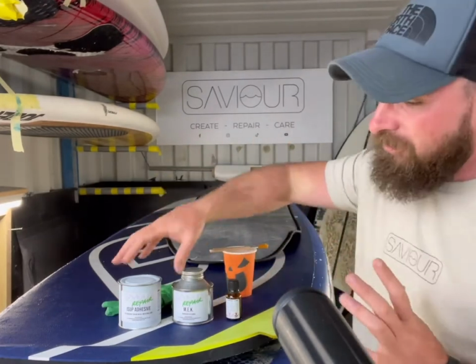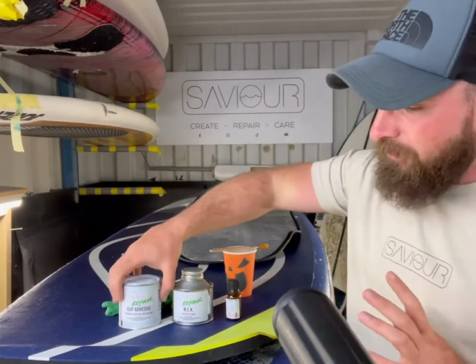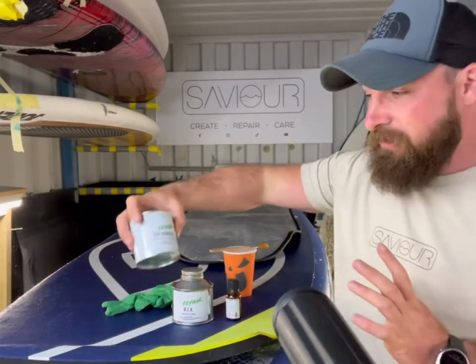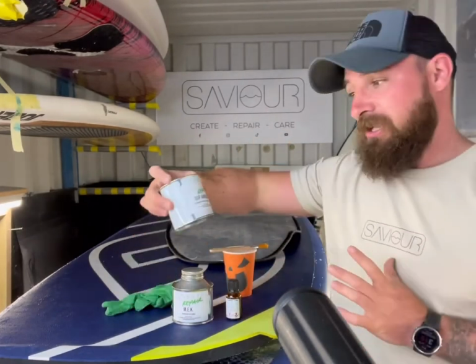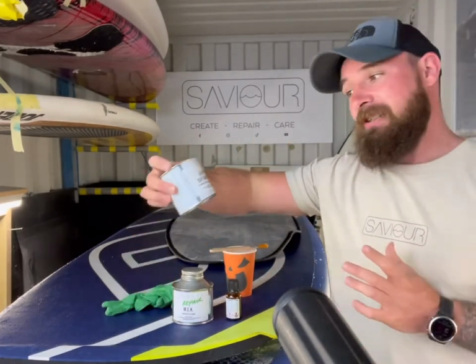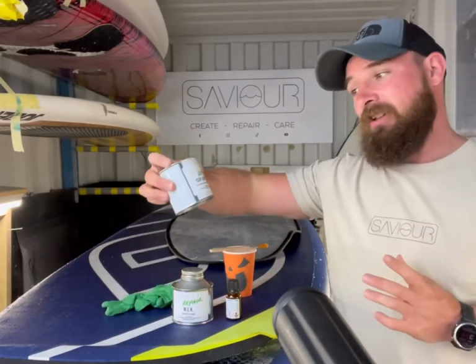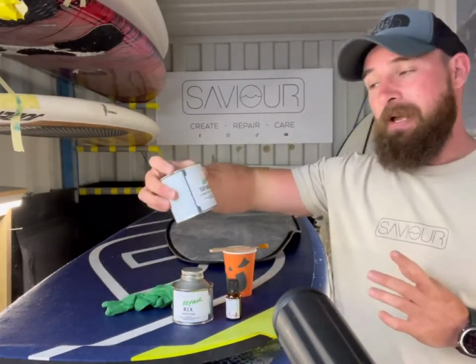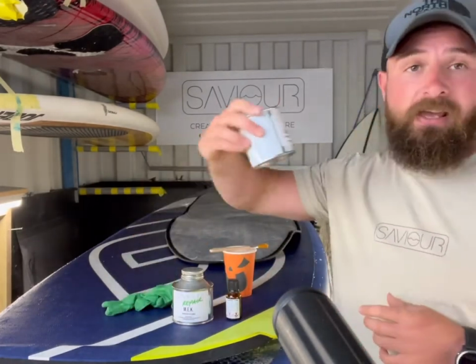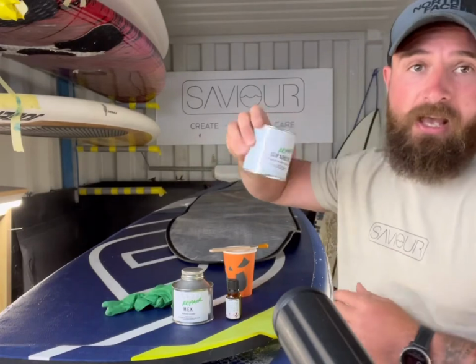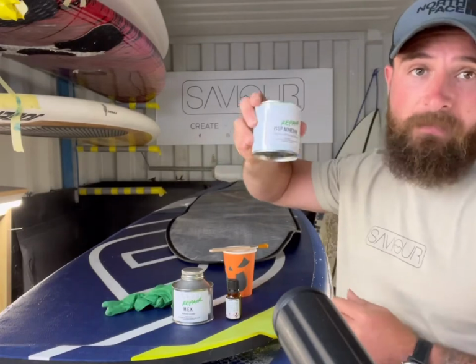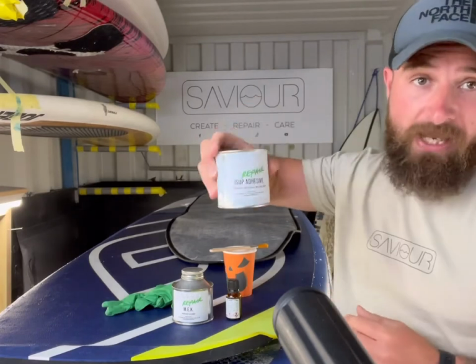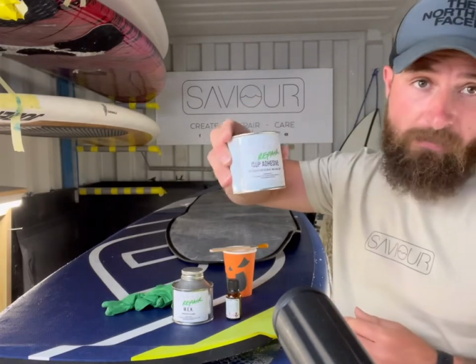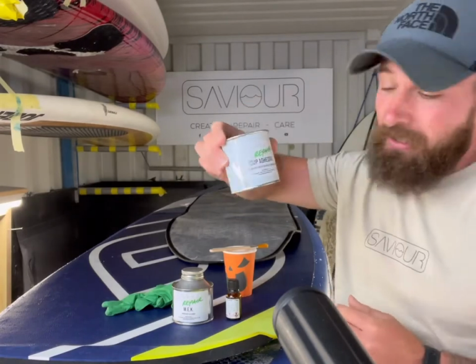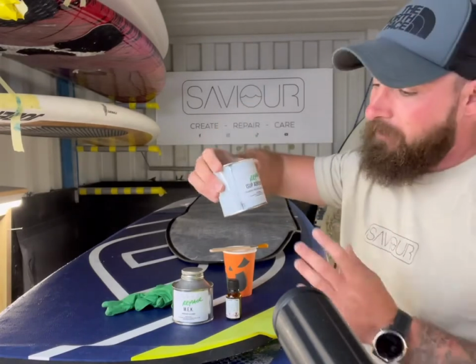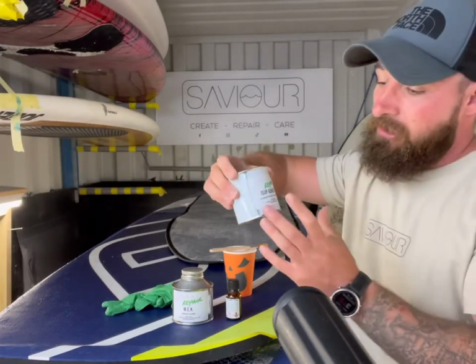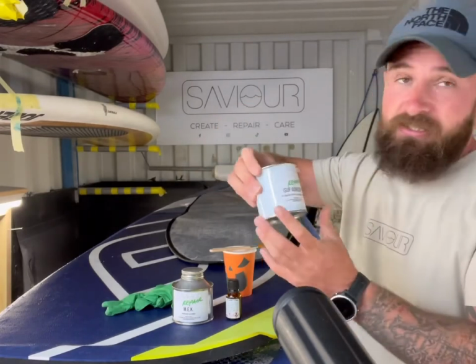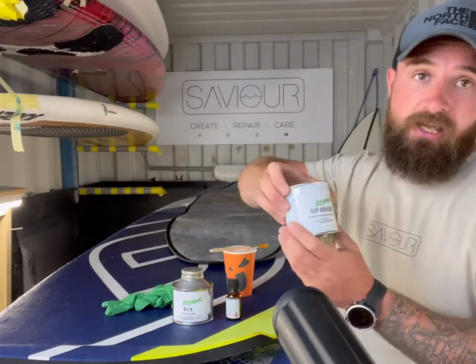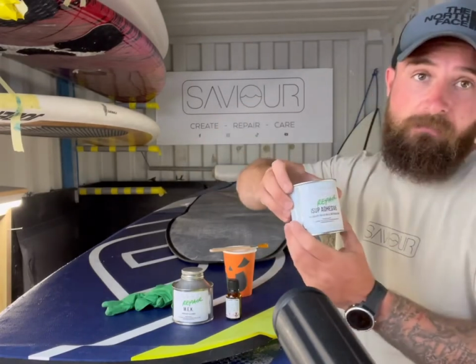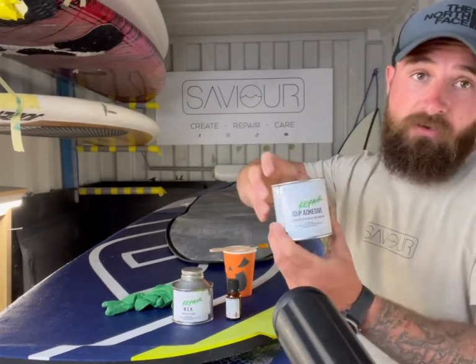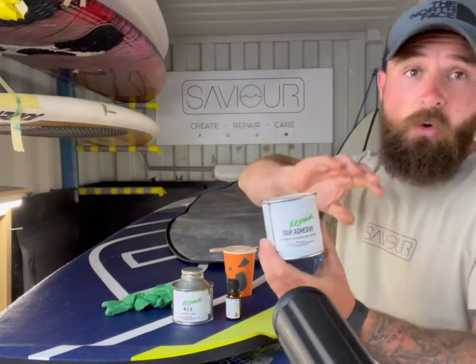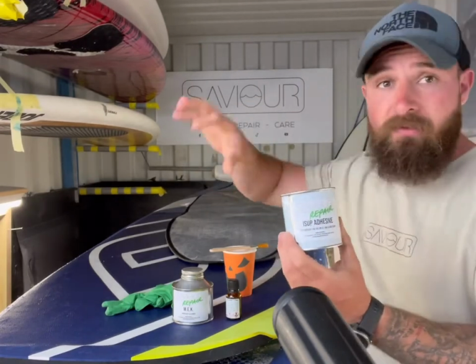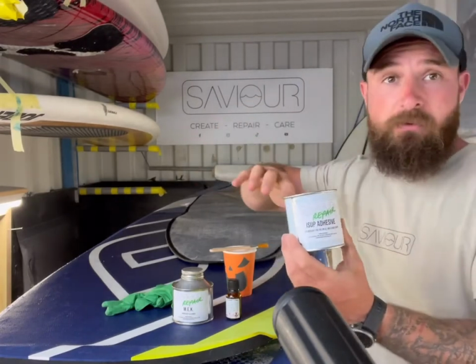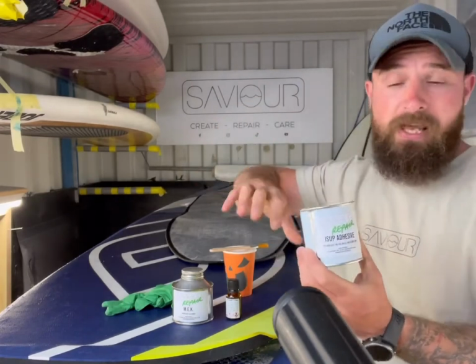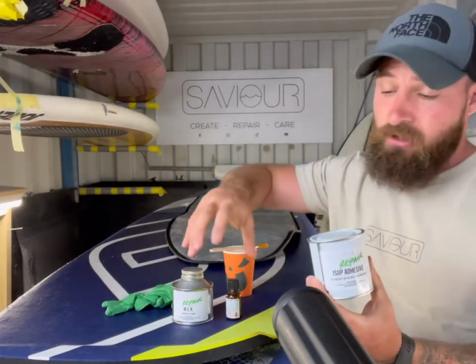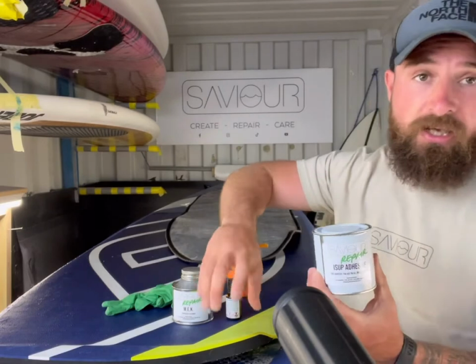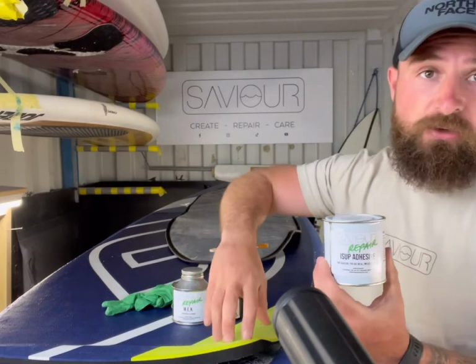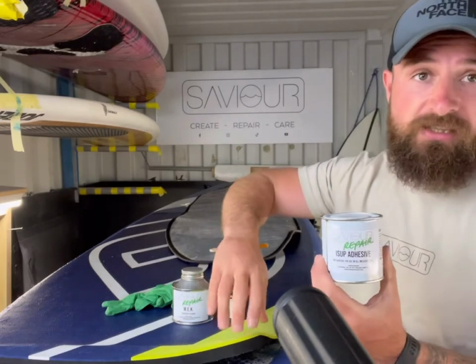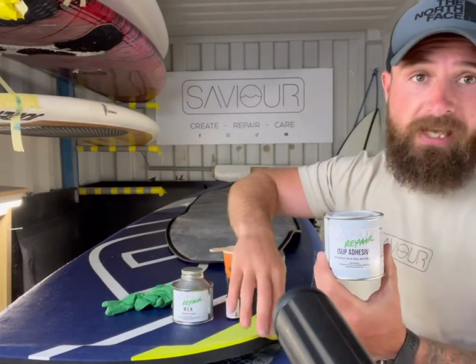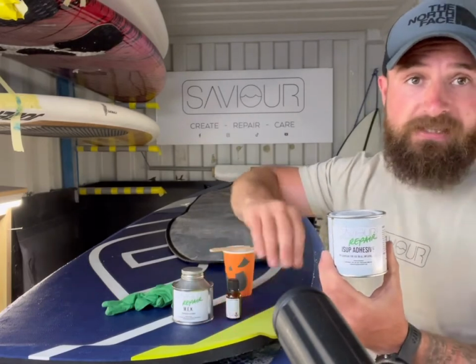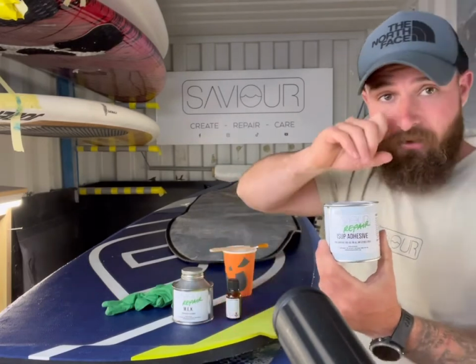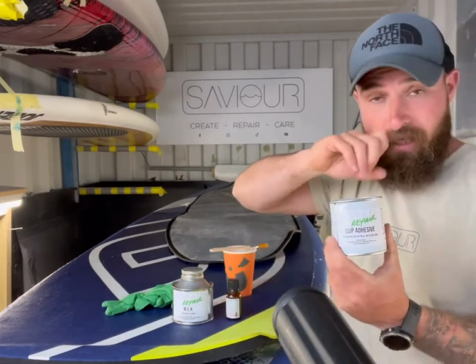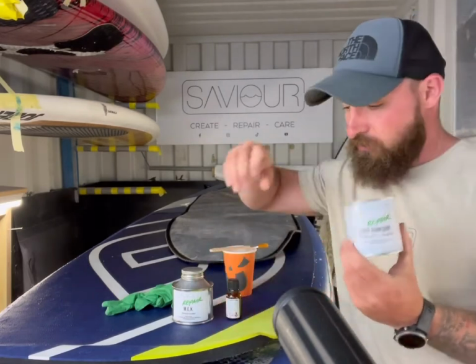Today we're going to be using our Saviour repair inflatable repair kit. This is good for all inflatable repairs, including sticking deck pads down on inflatables.